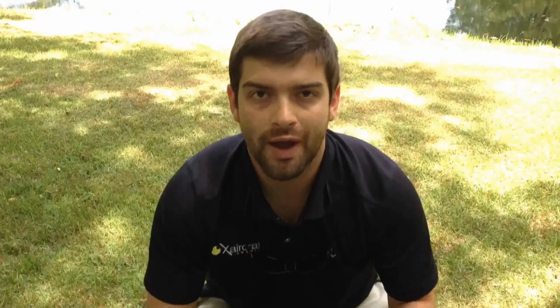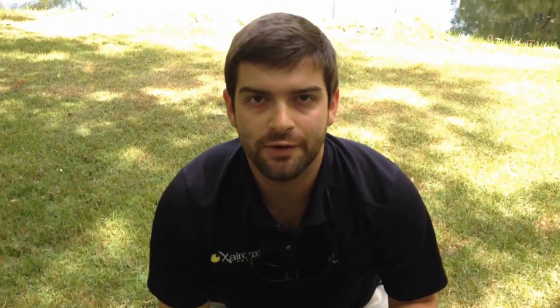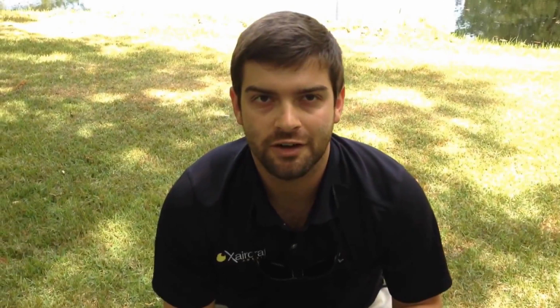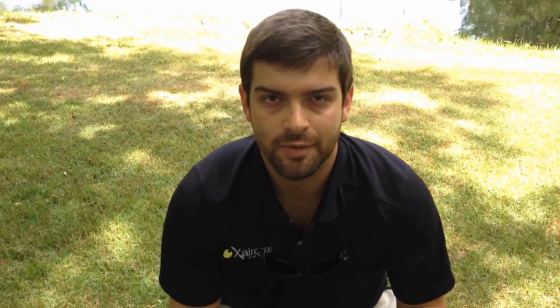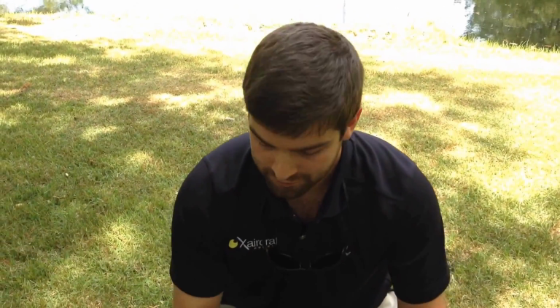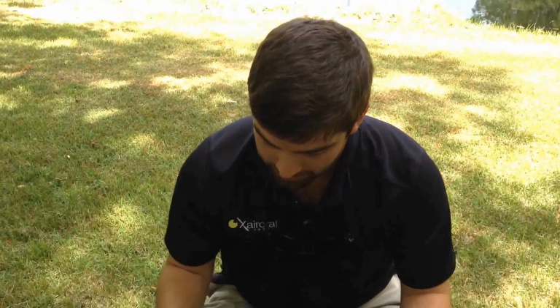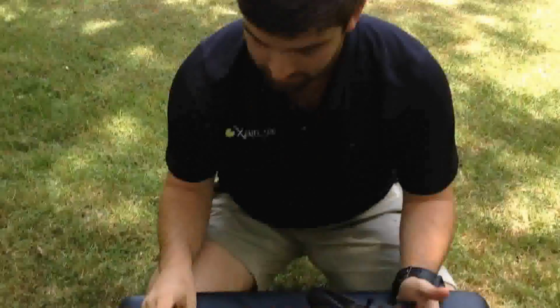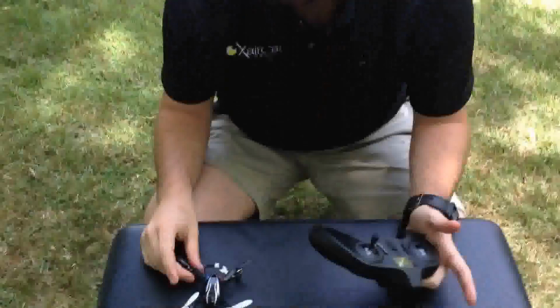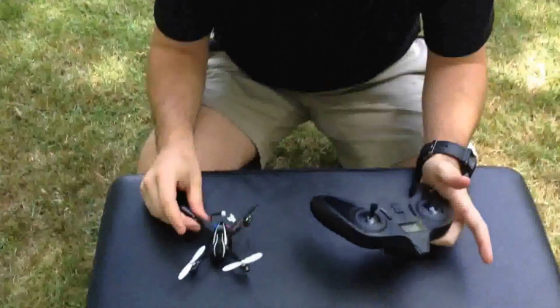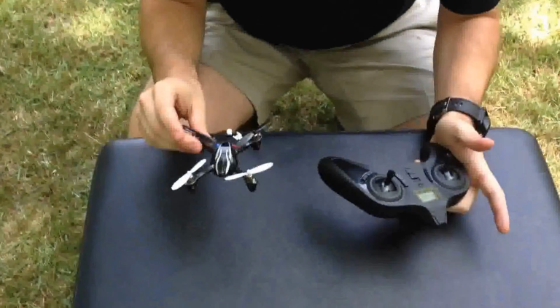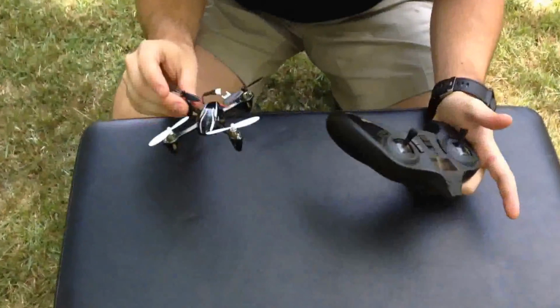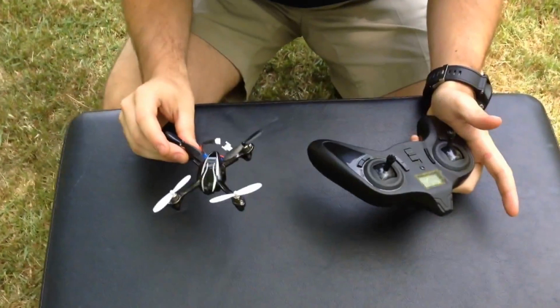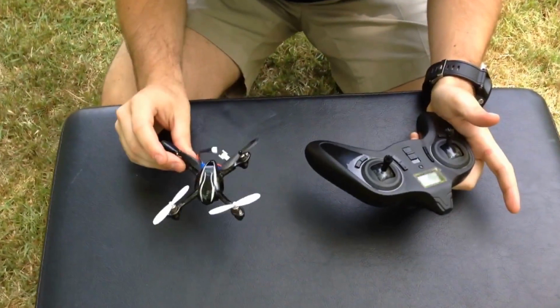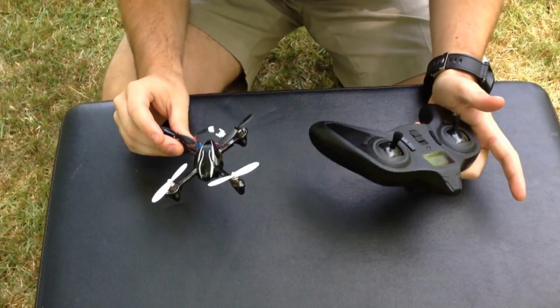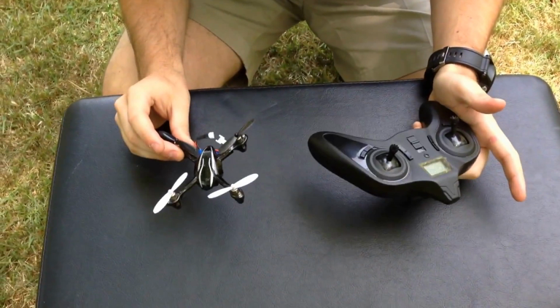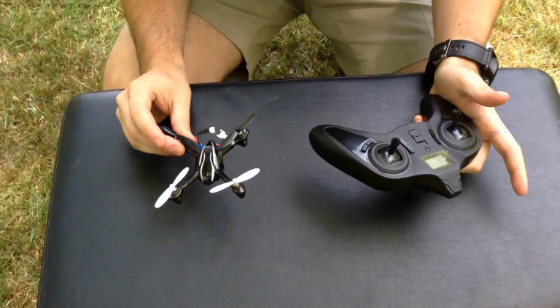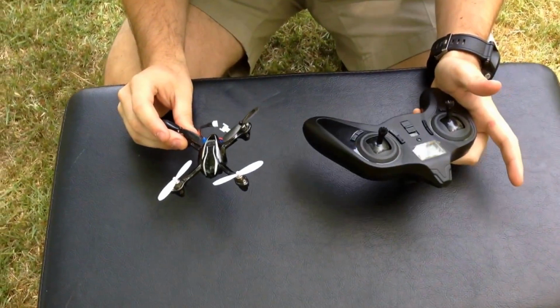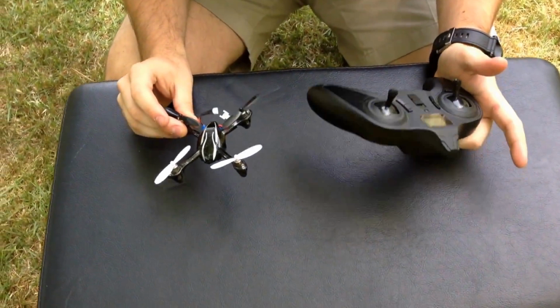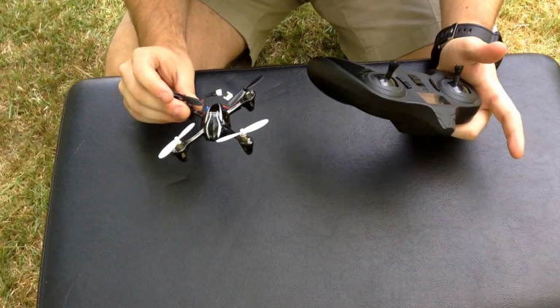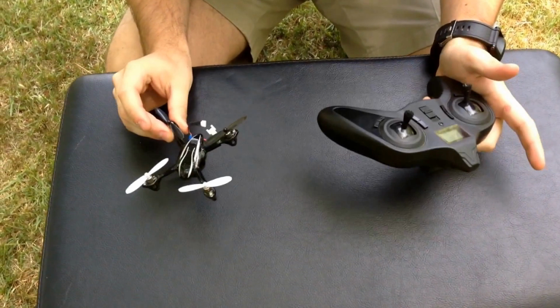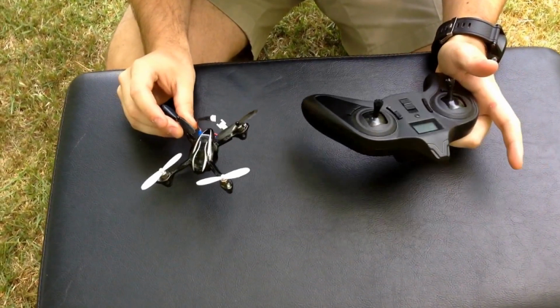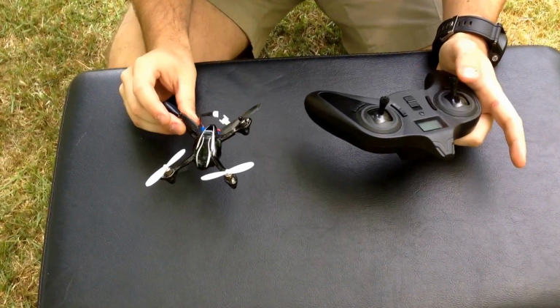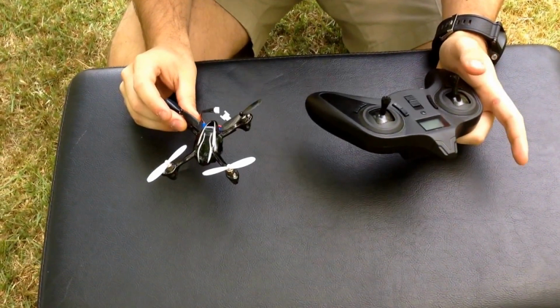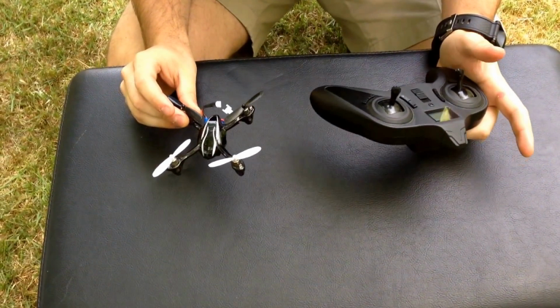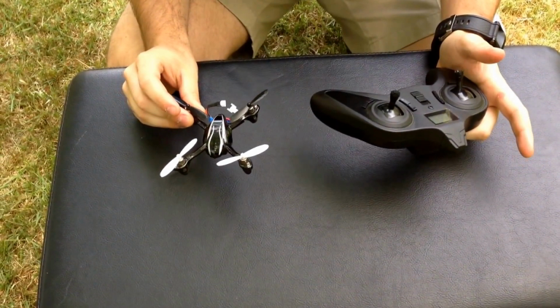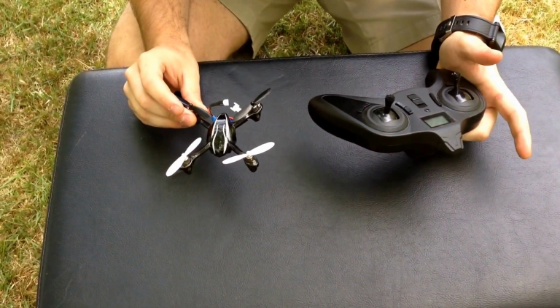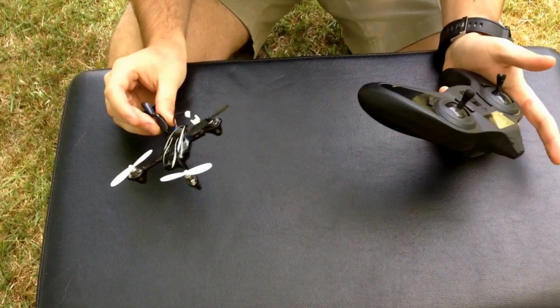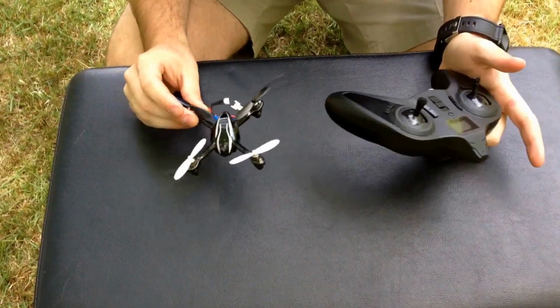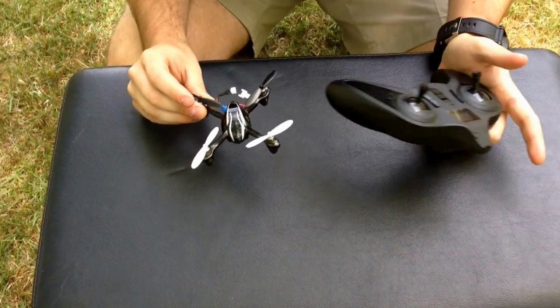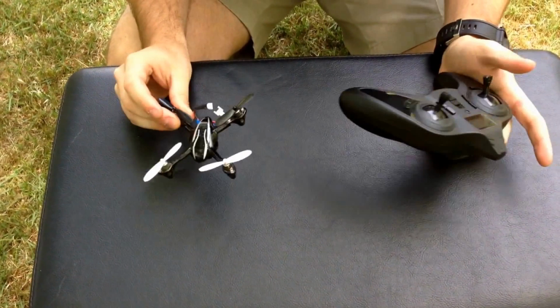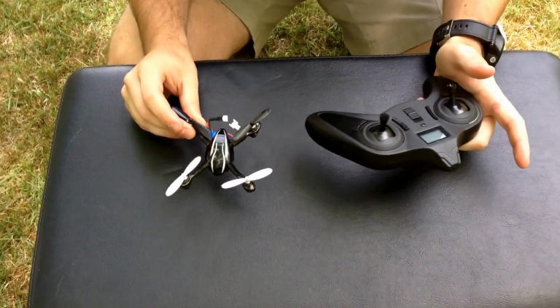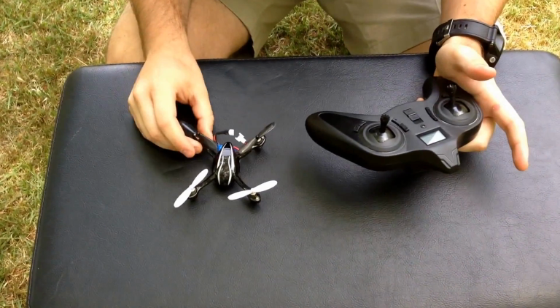Drew Wagner here with X-Aircraft America. Today we're going to talk about setting up and flying the X-4 Trainer Quad. This is an awesome way to learn how to fly, and at $55, you can't really find a better deal.